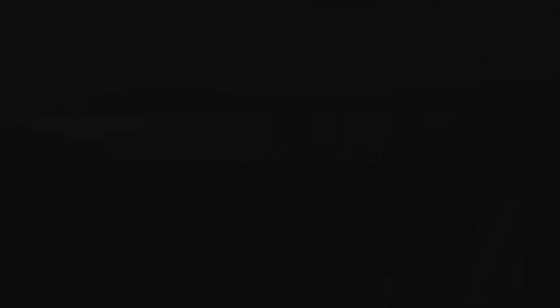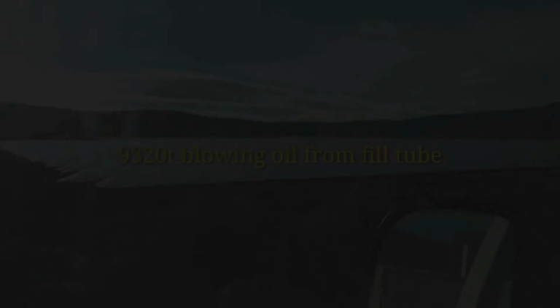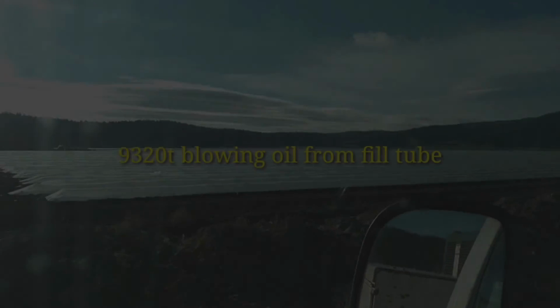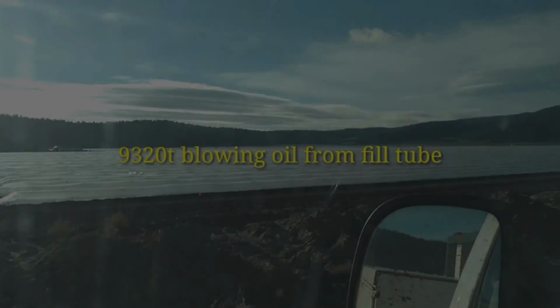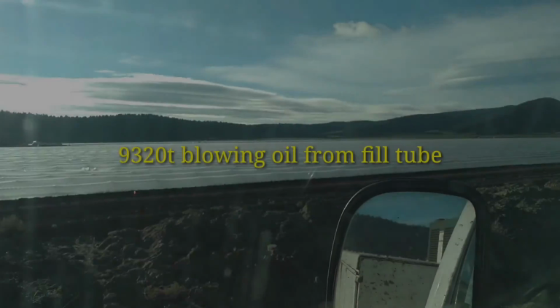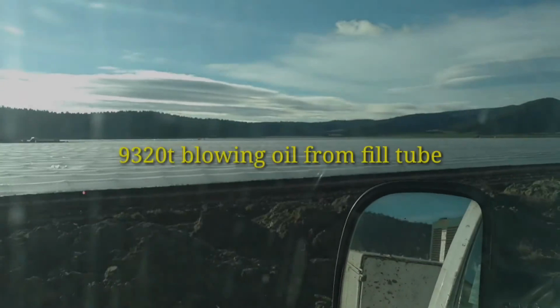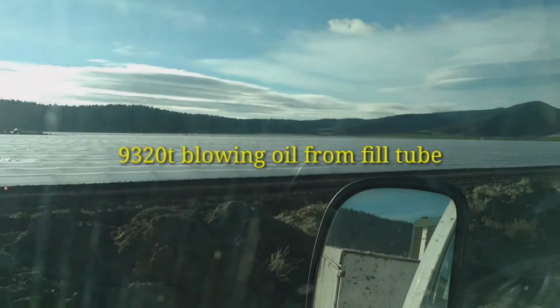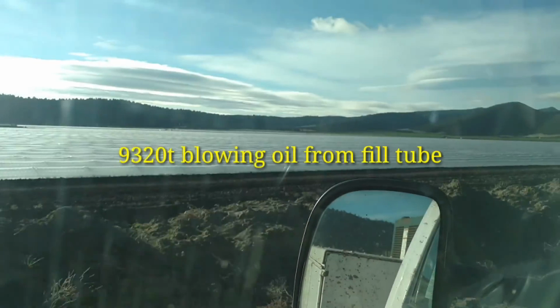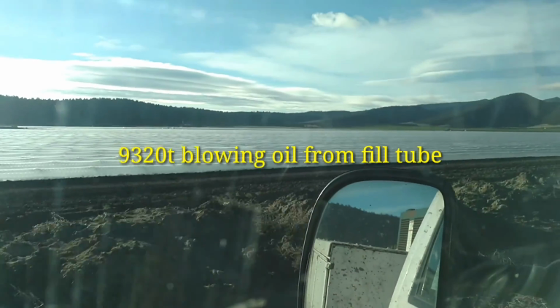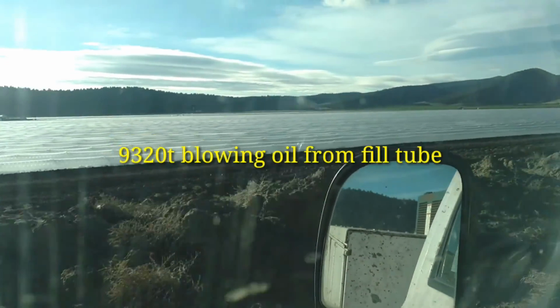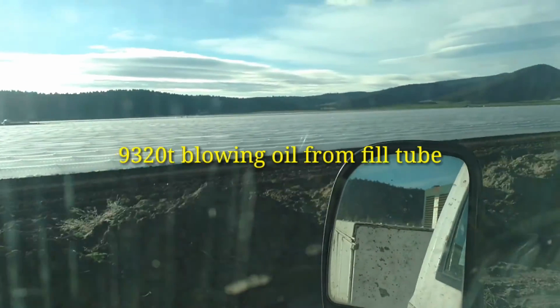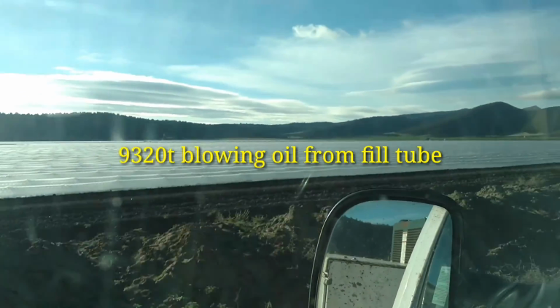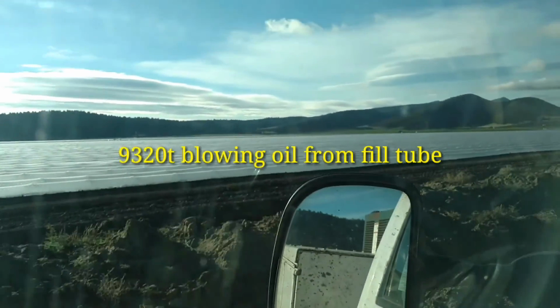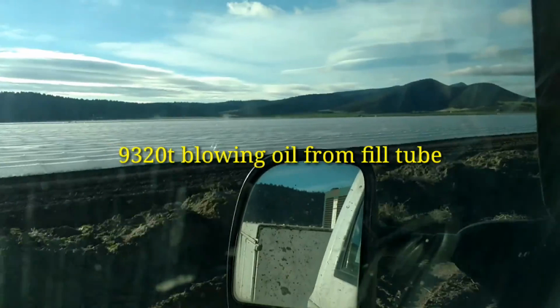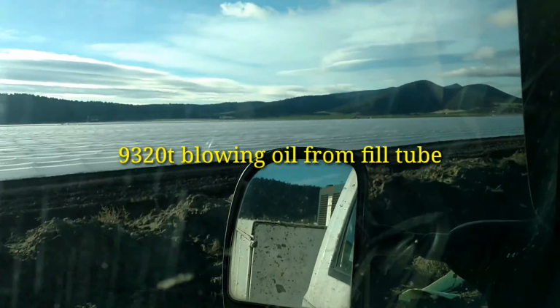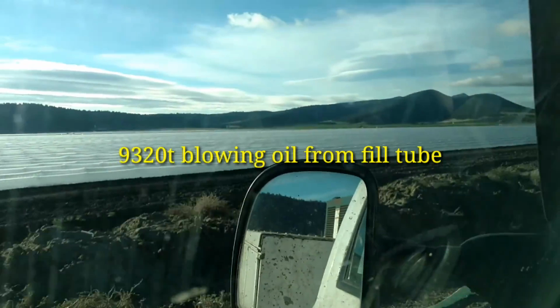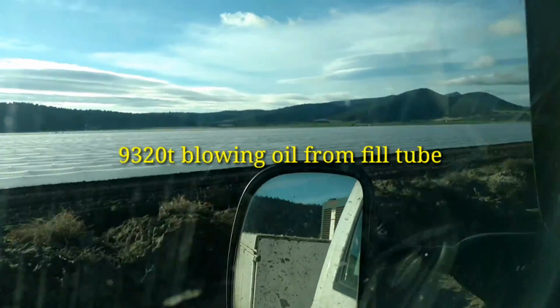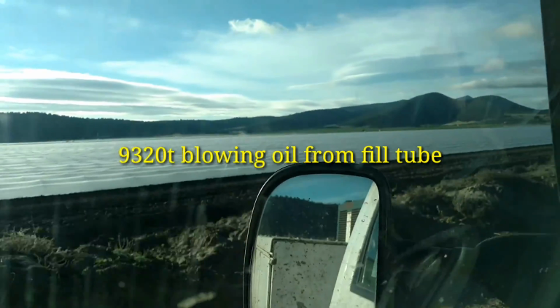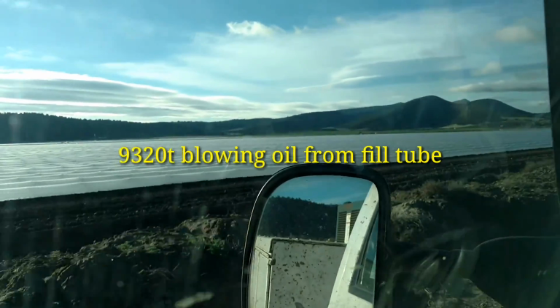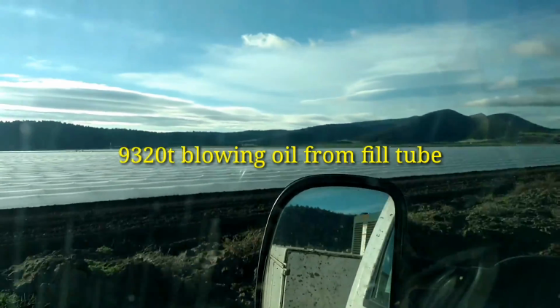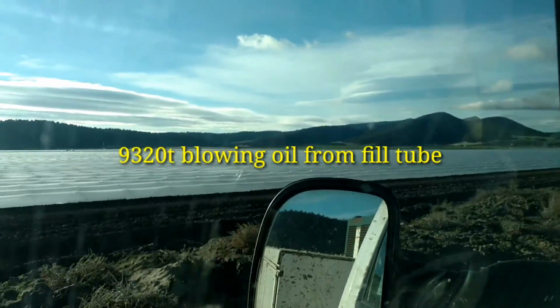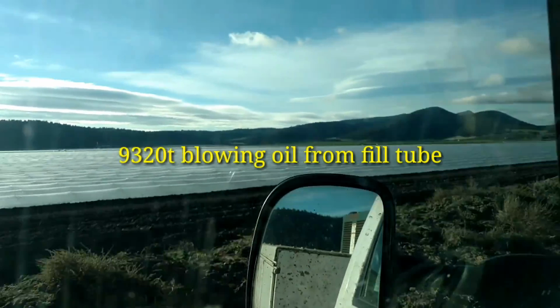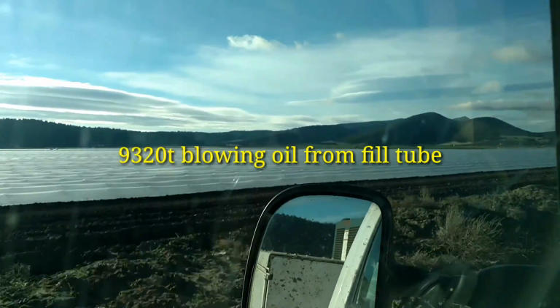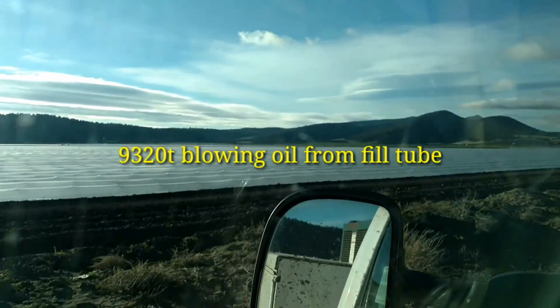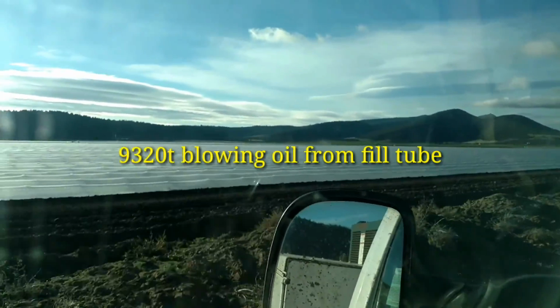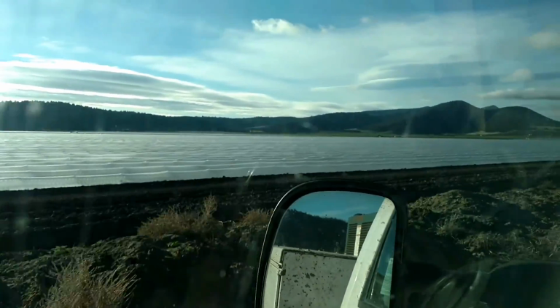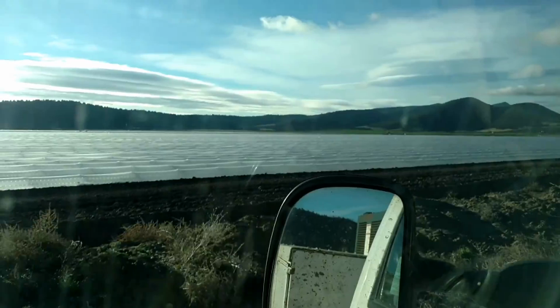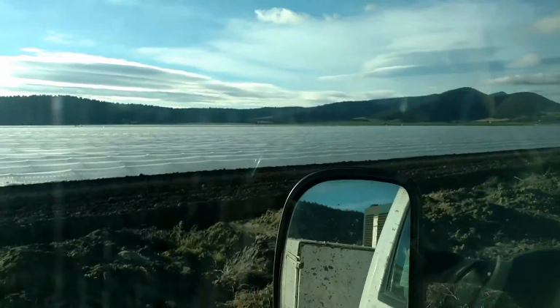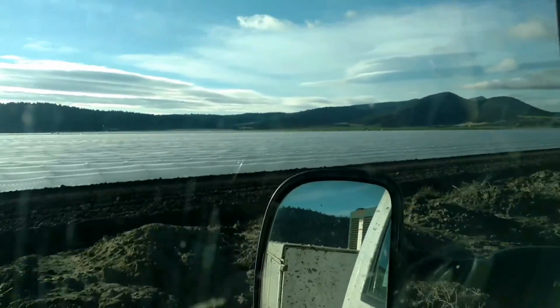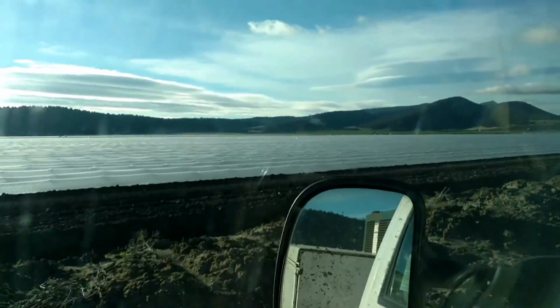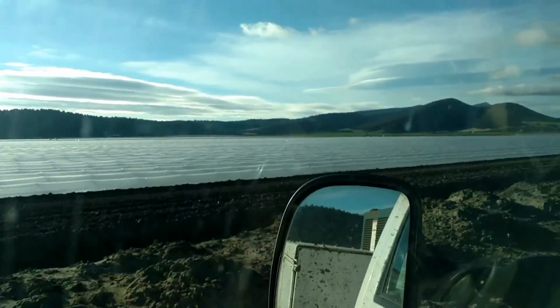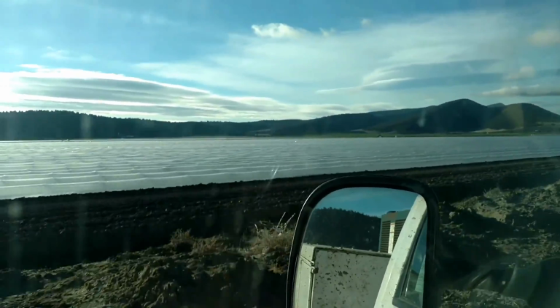Guys, as you can see, we're out in the fields here today. We're heading towards the 9320T. They called me and said that it blew the fill plug out of the rear end housing where the oil goes.